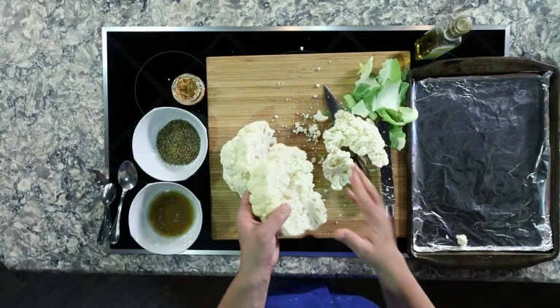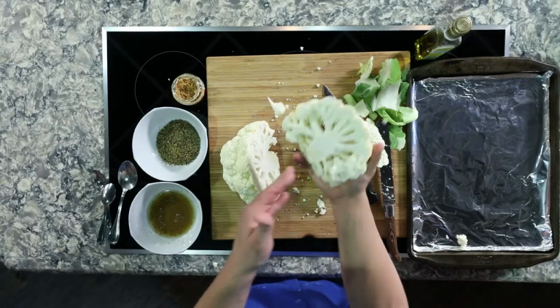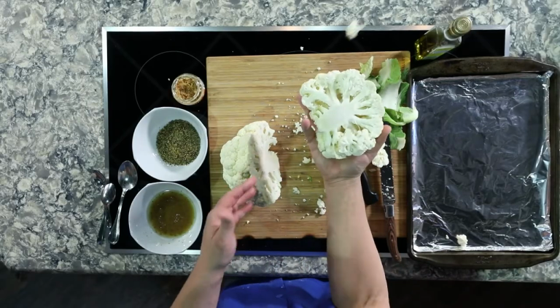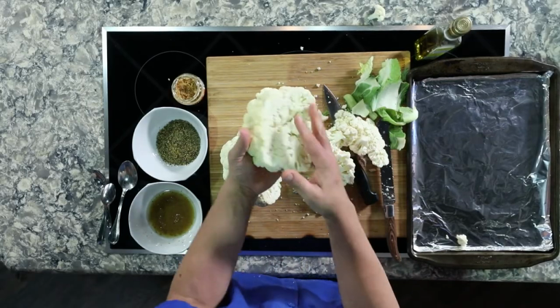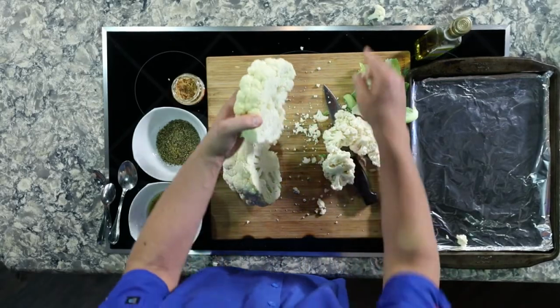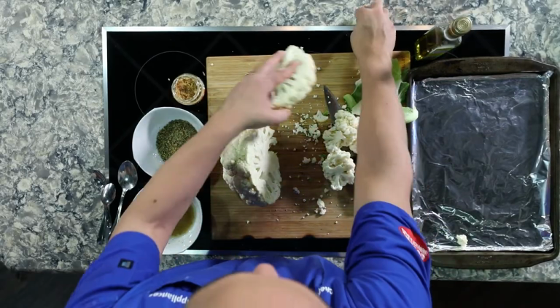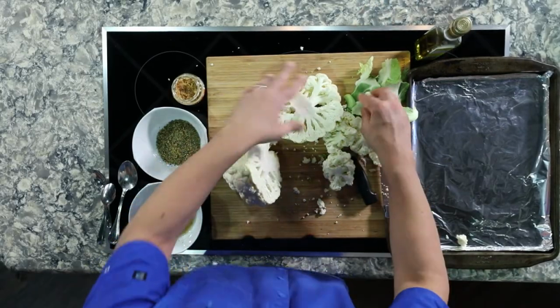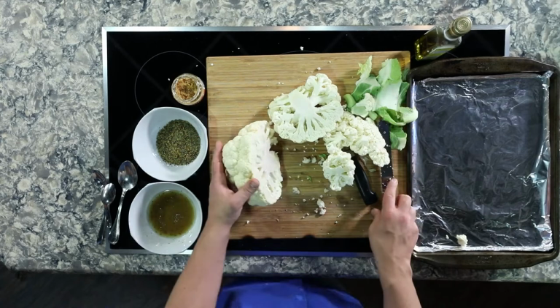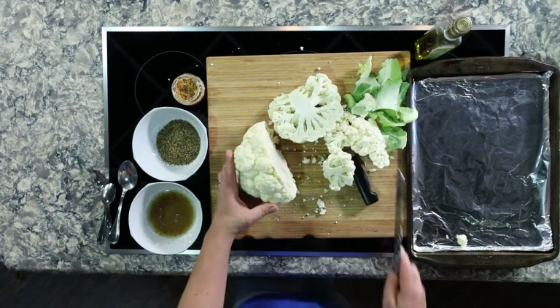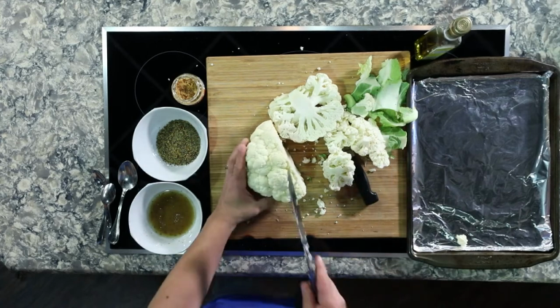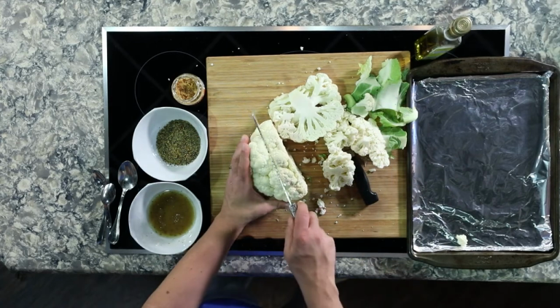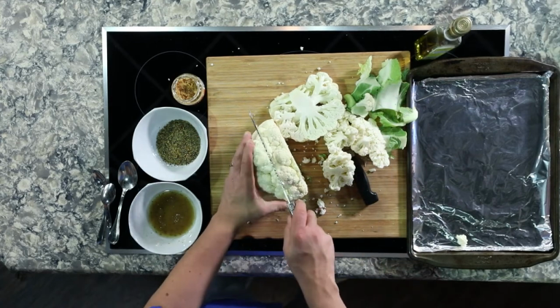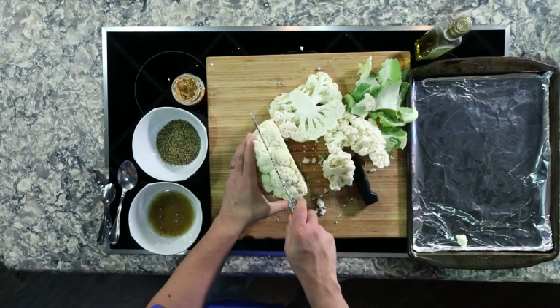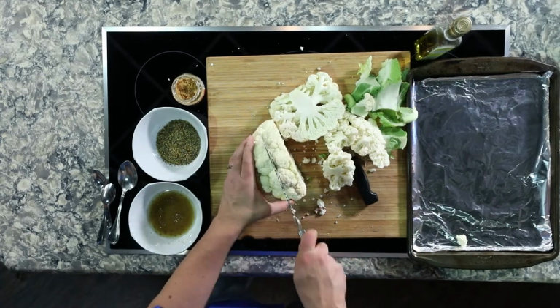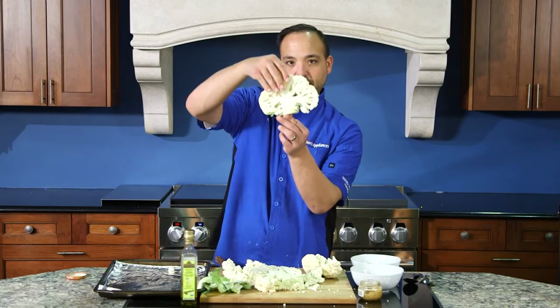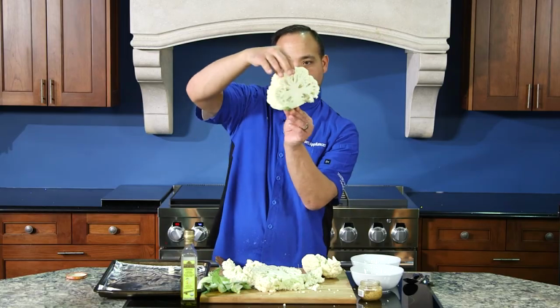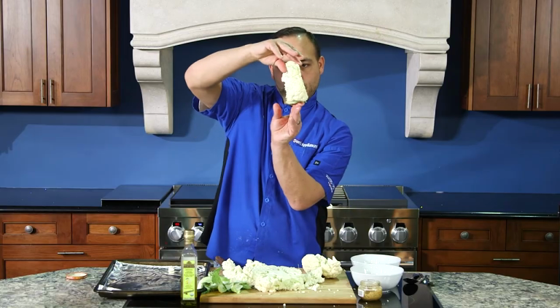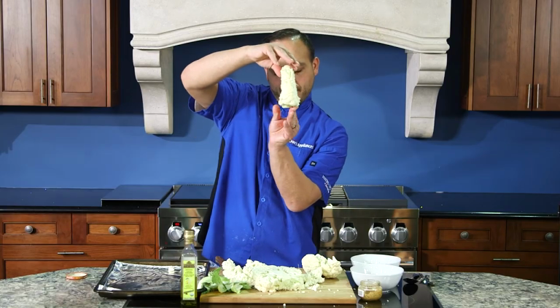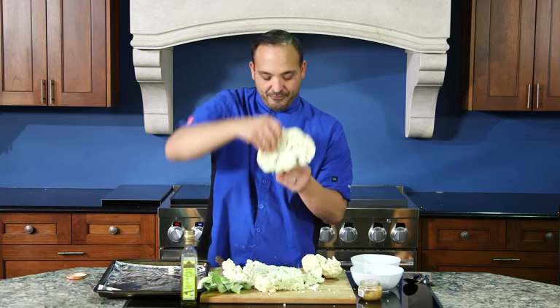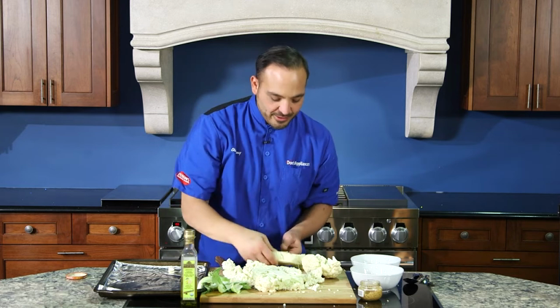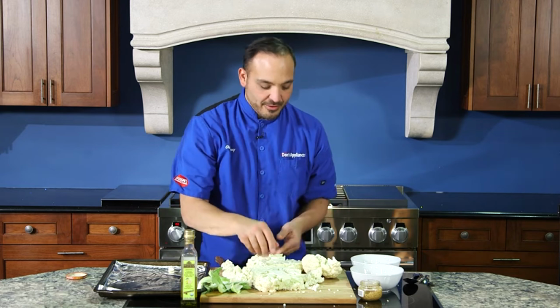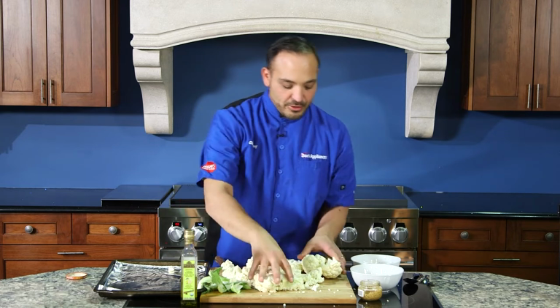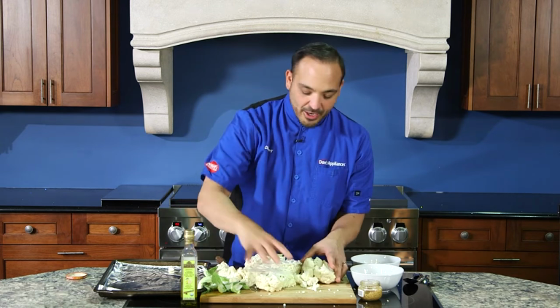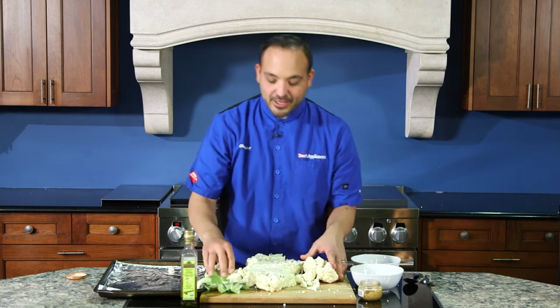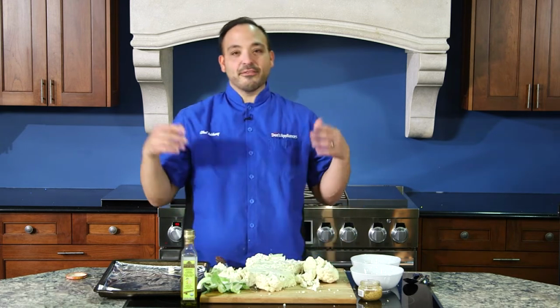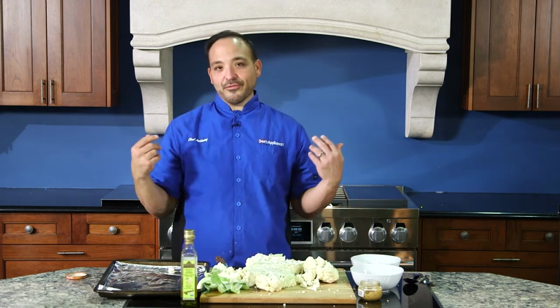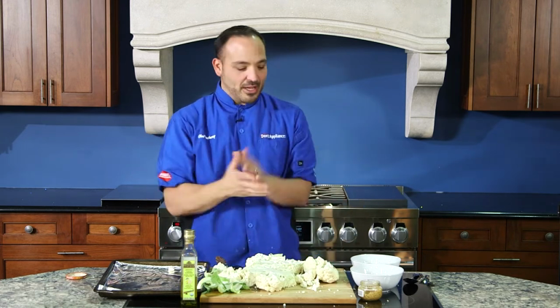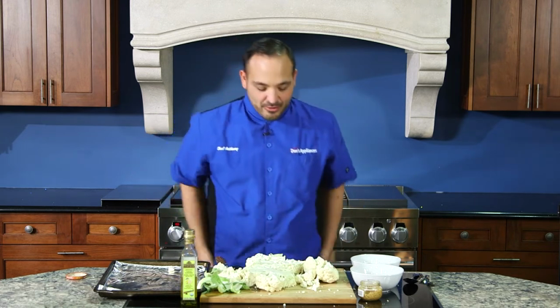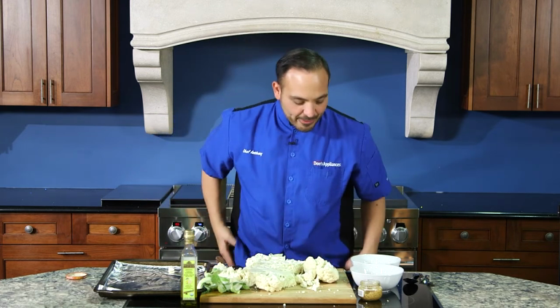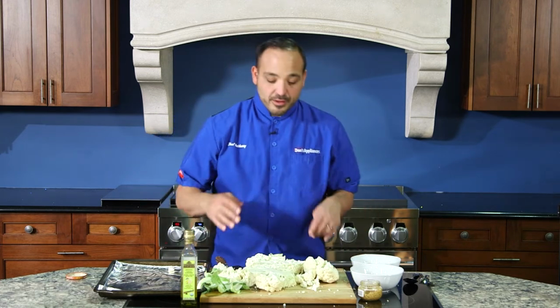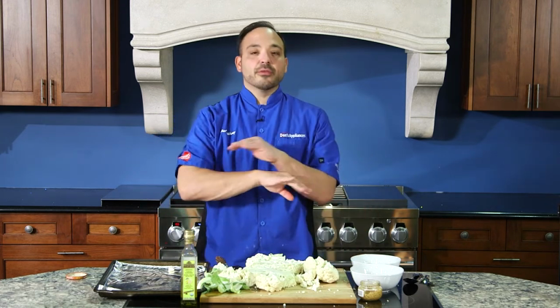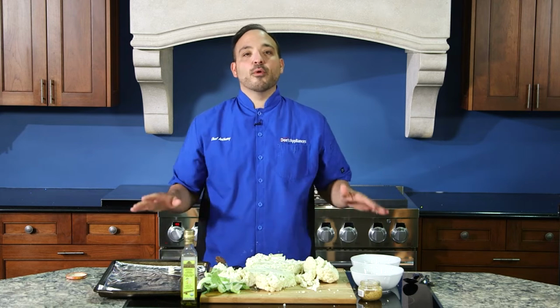Boom, look at that — that's our perfect piece right there. We're gonna do the same thing on the other side. Check that out — perfect. You want your tomahawk steak, you can have it cauliflower style!